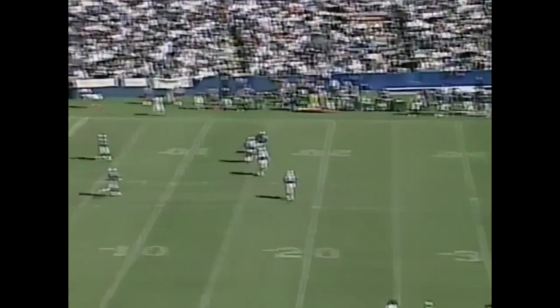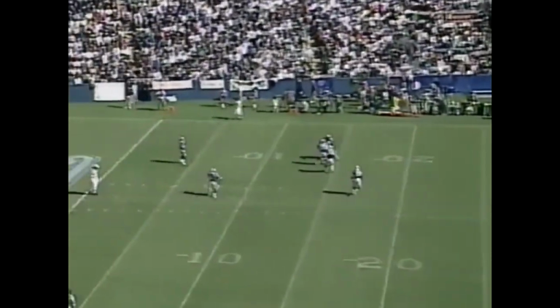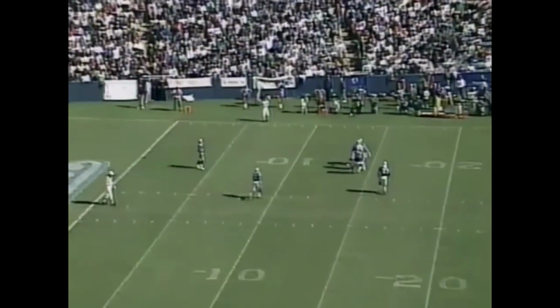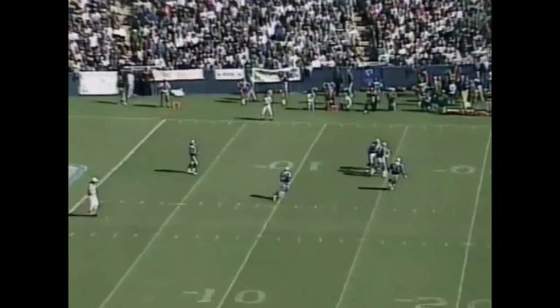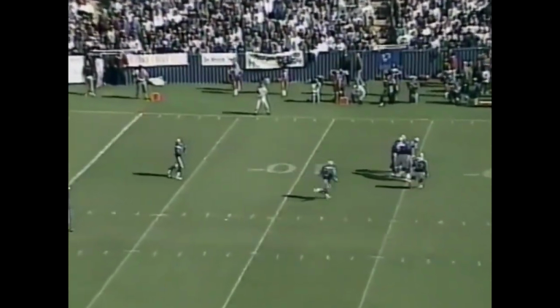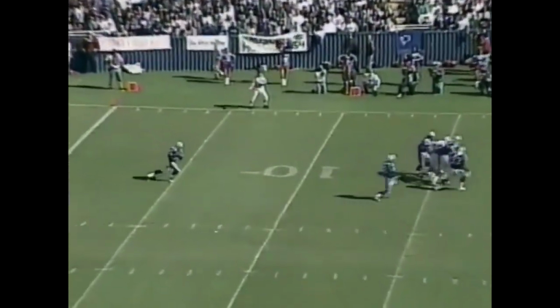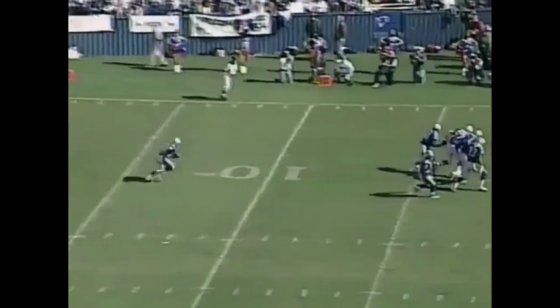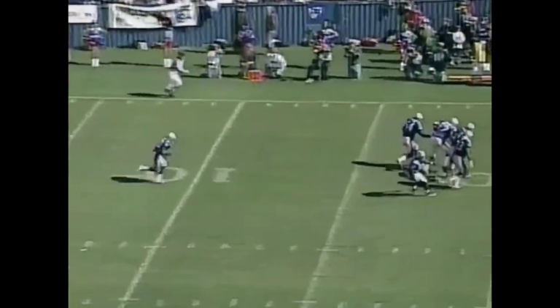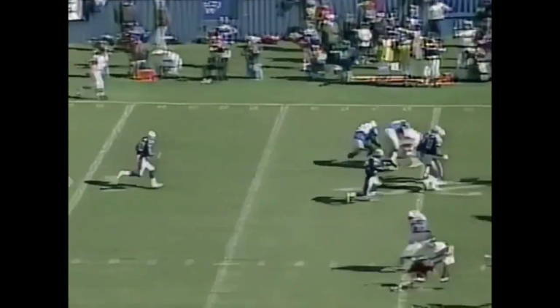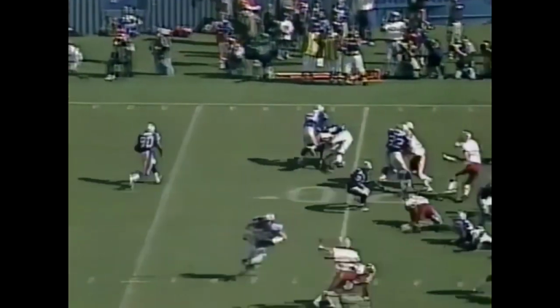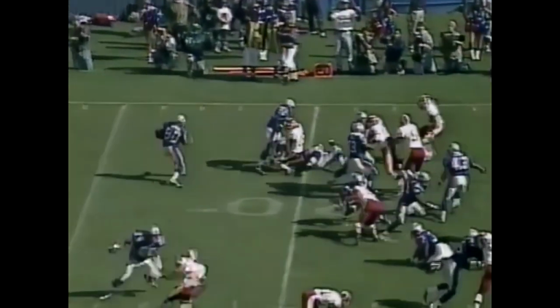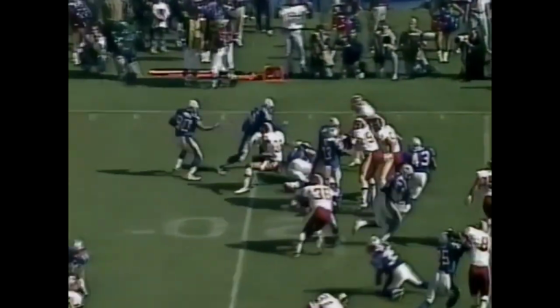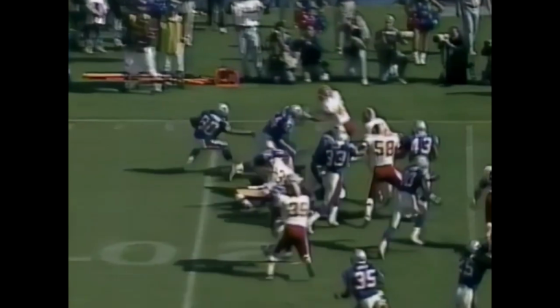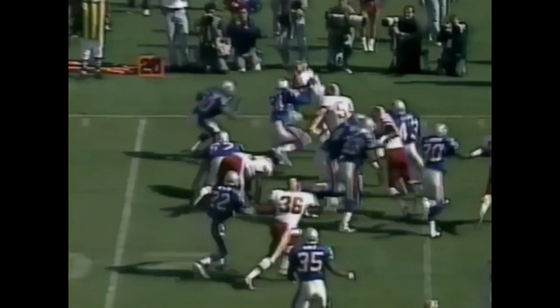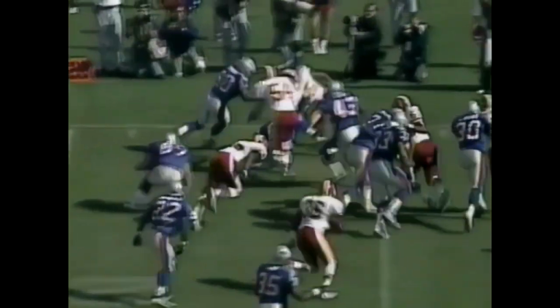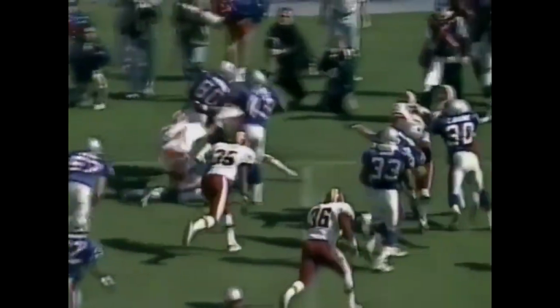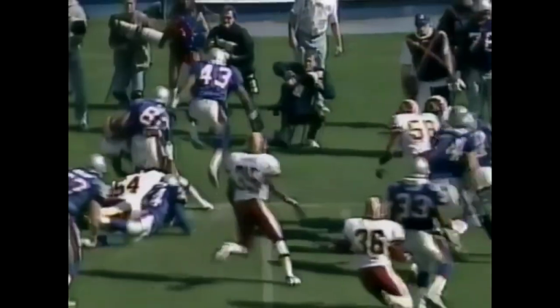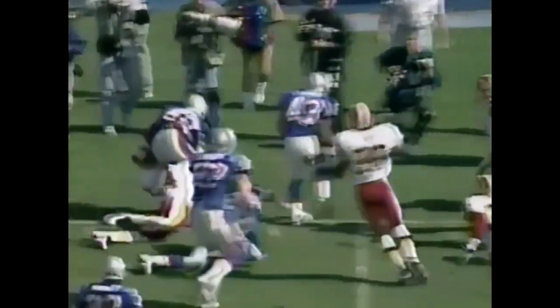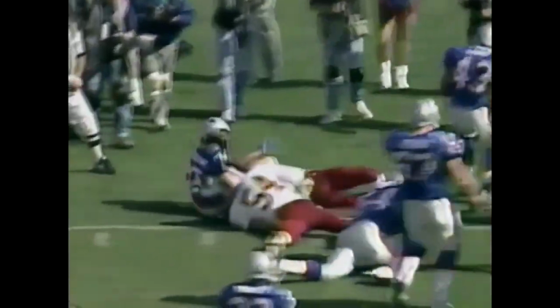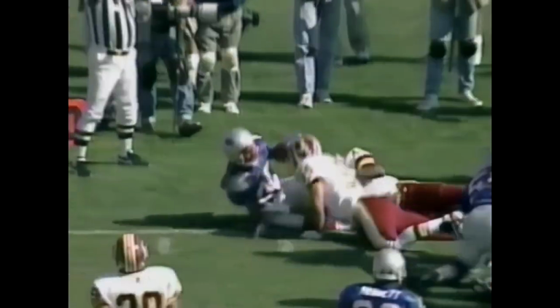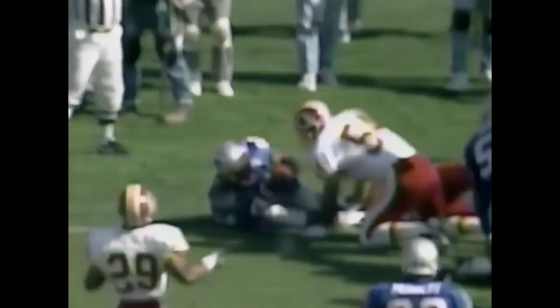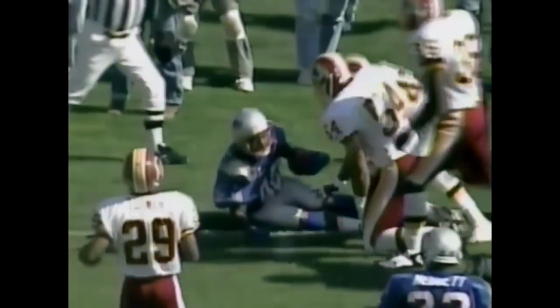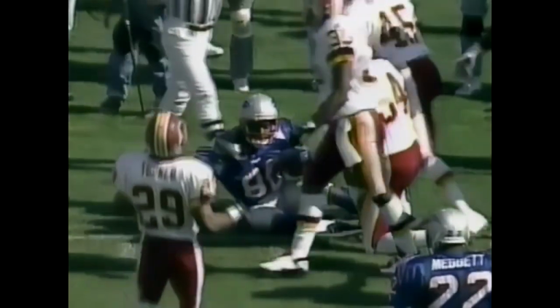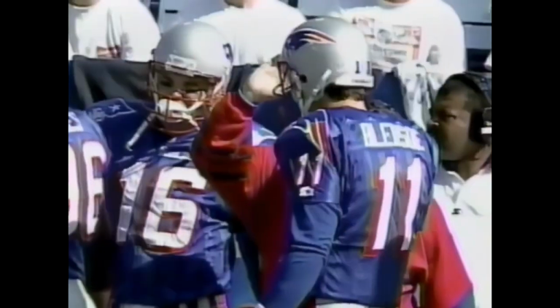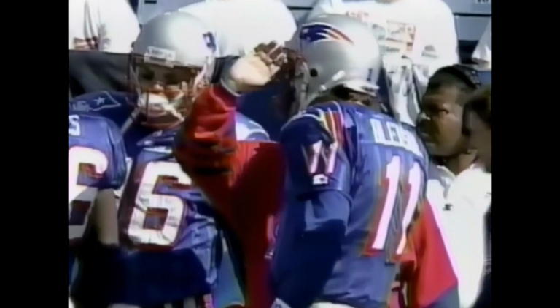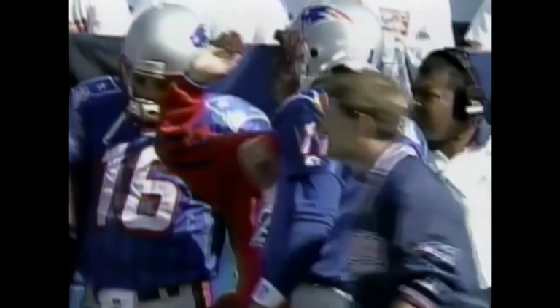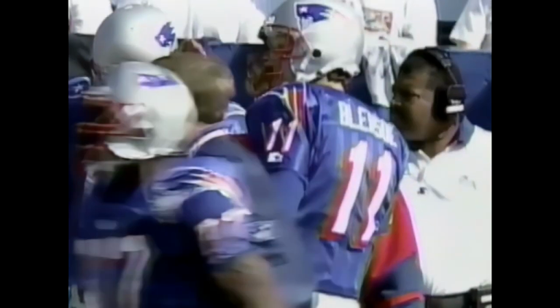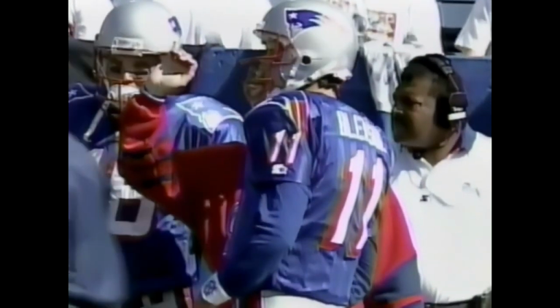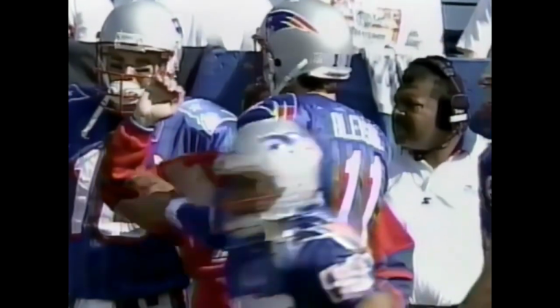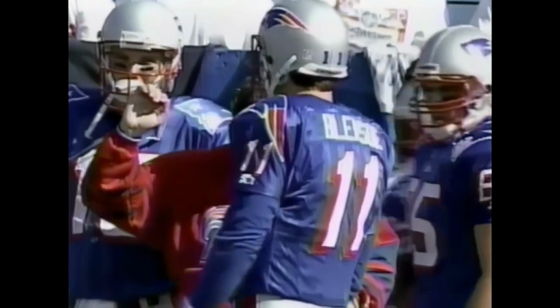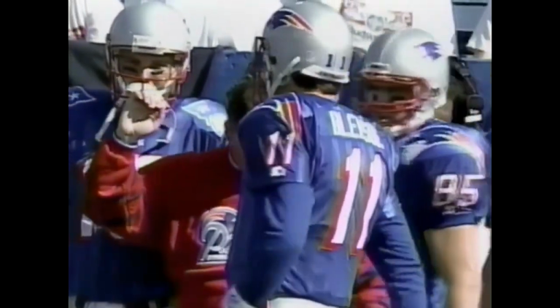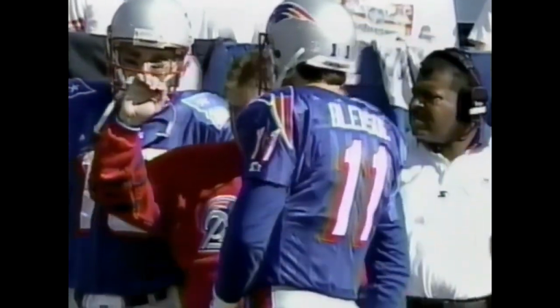The tip by Blaine, taken at the 4-yard line by Troy Brown, and he'll take it out past the 20-yard line, working the sideline up to the 23-yard line, where New England and quarterback Drew Bledsoe will begin it.